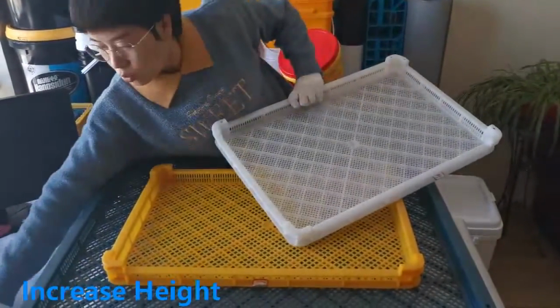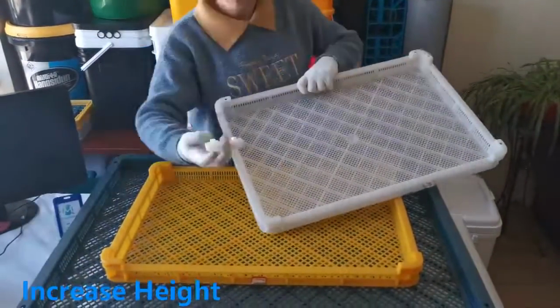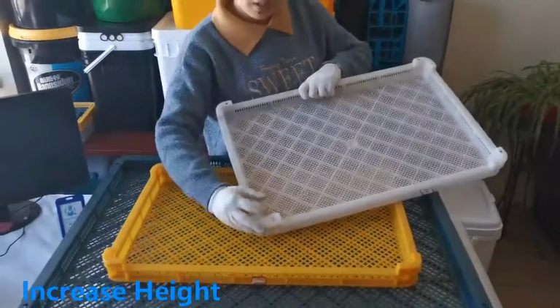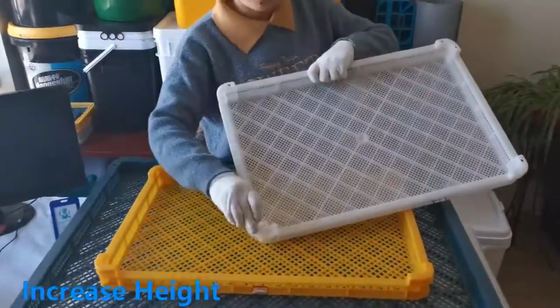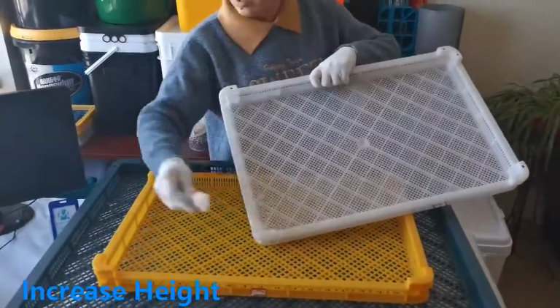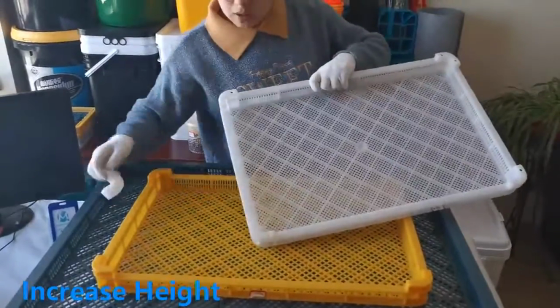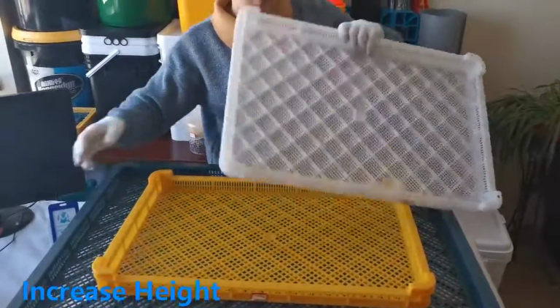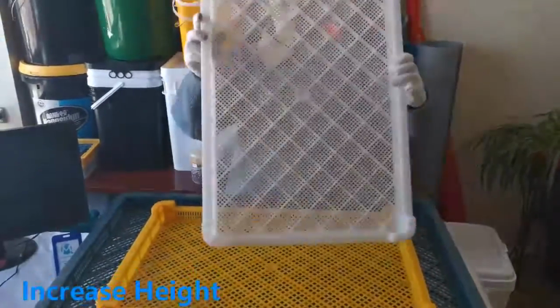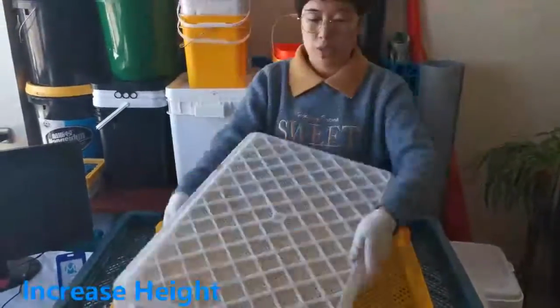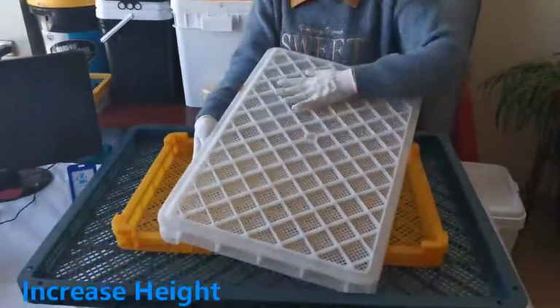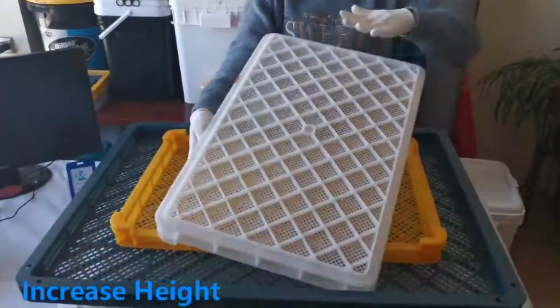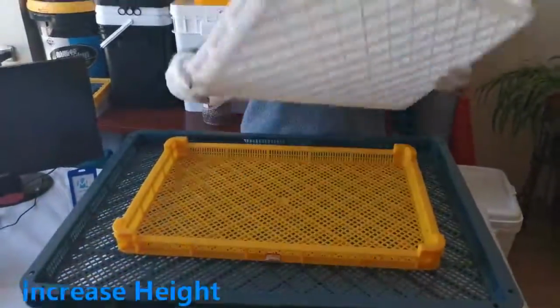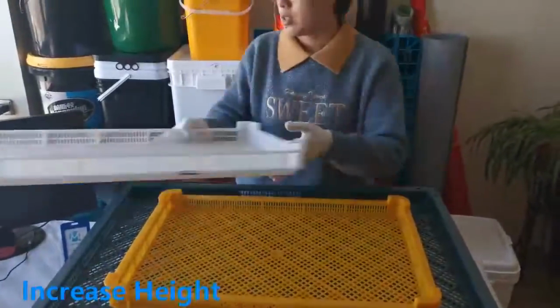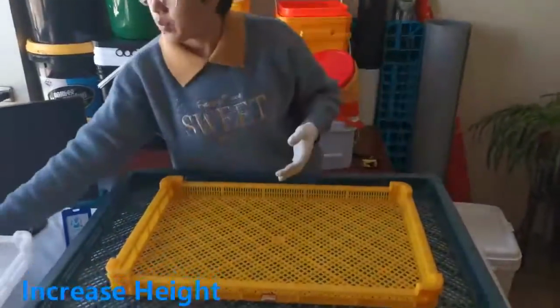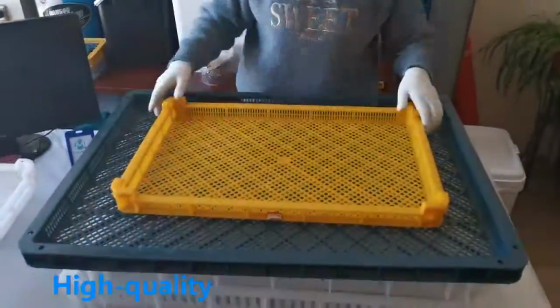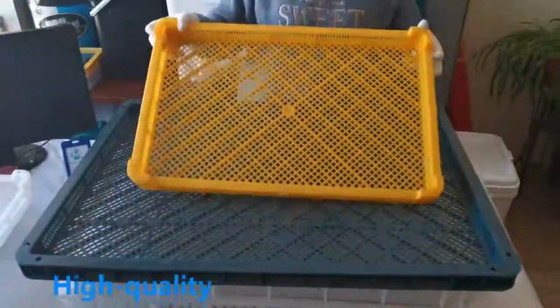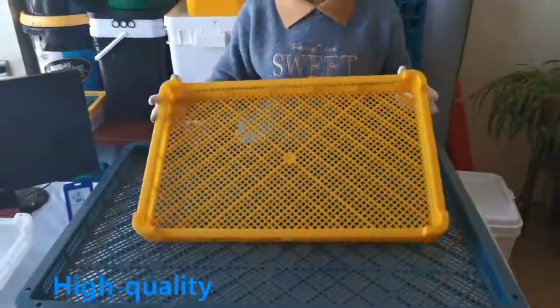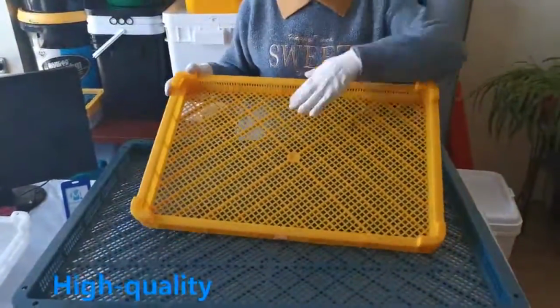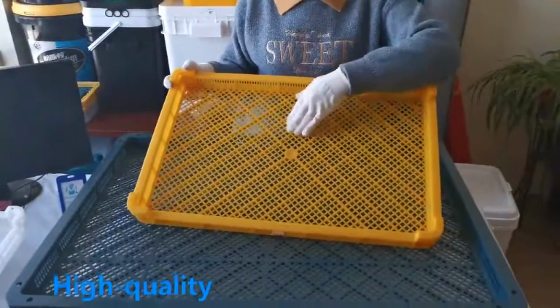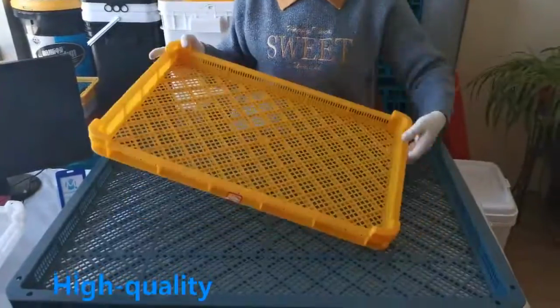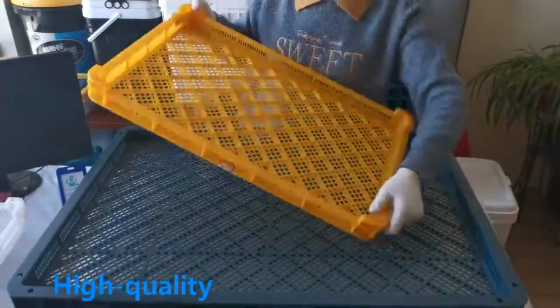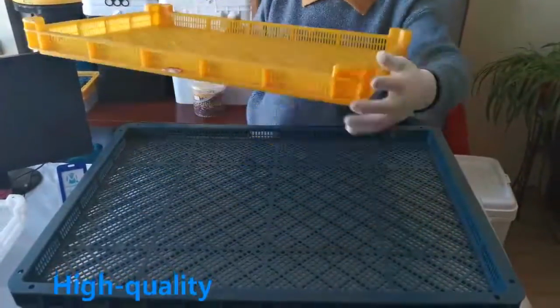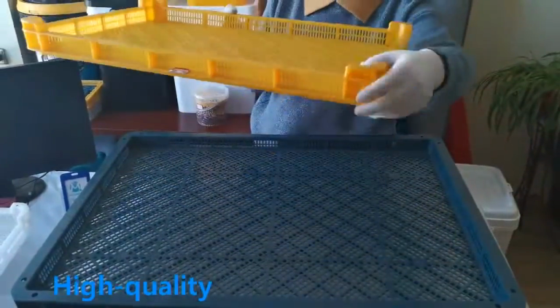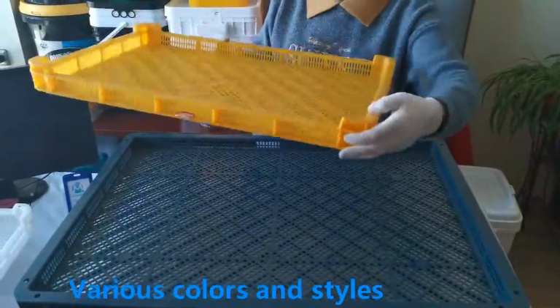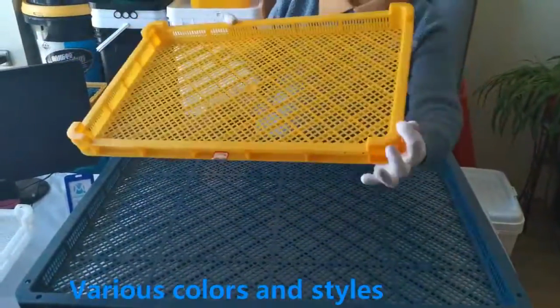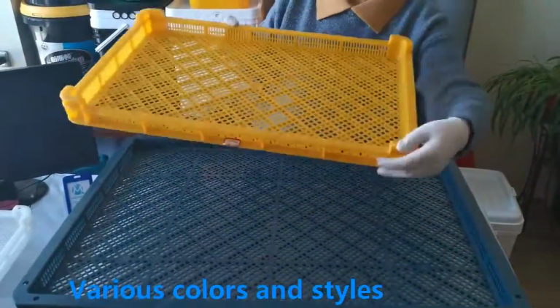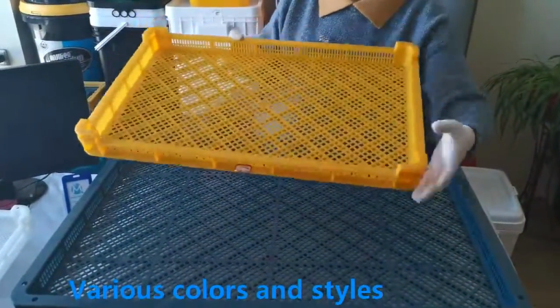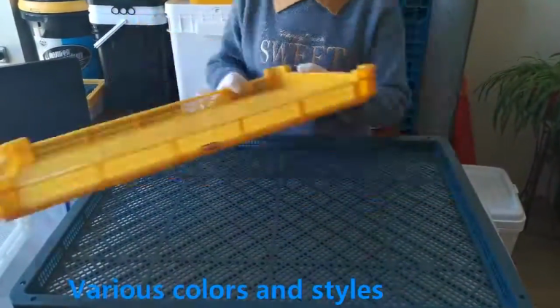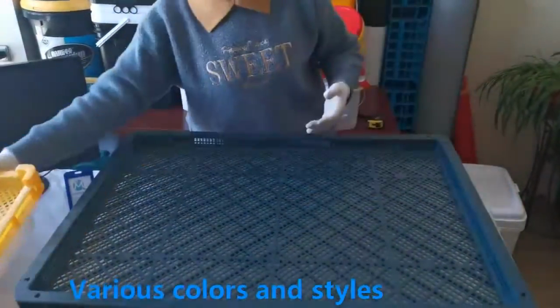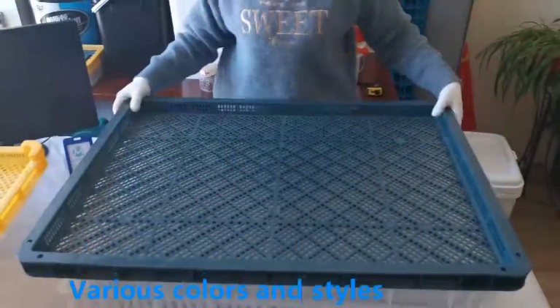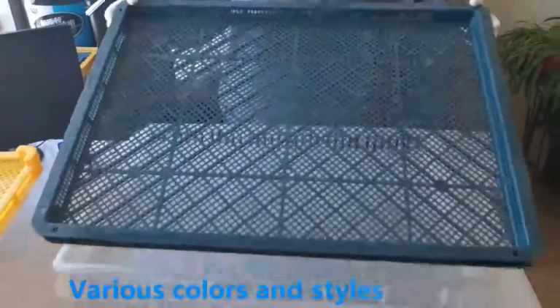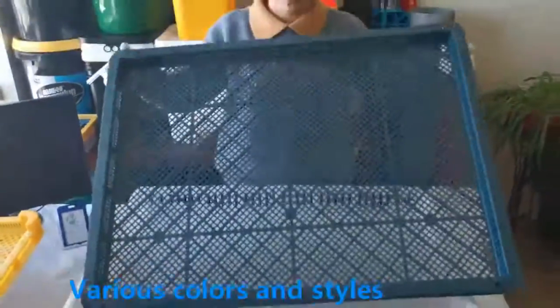100% new PE/PP raw materials, non-toxic and tasteless, safe and environmentally friendly. Could be cleaned in high temperature, for repeated use.